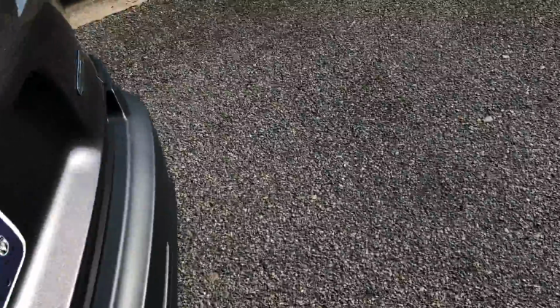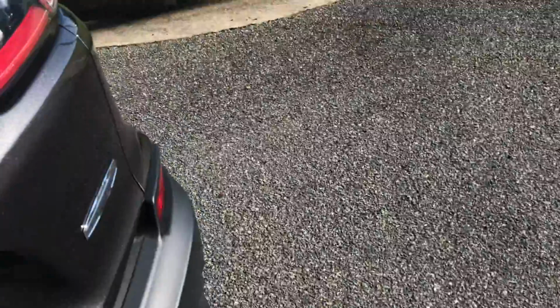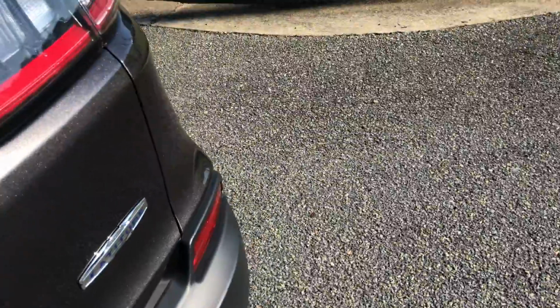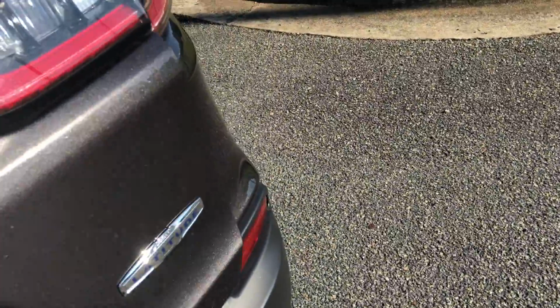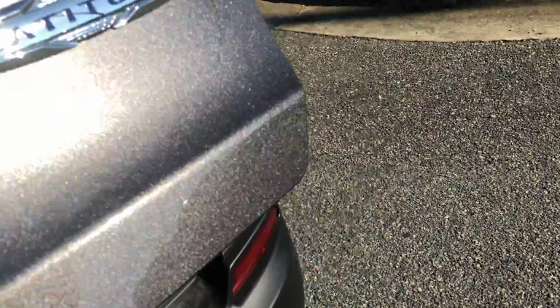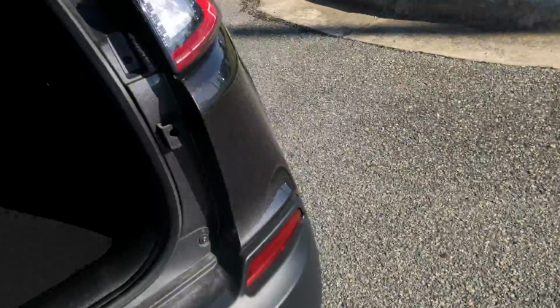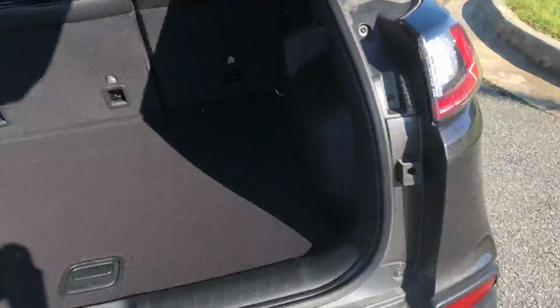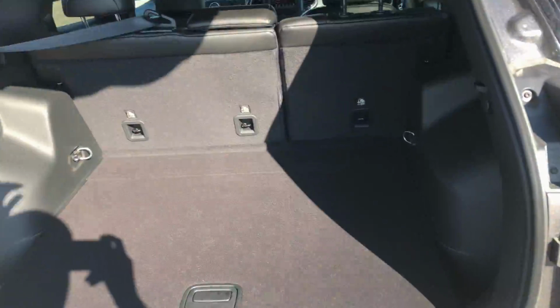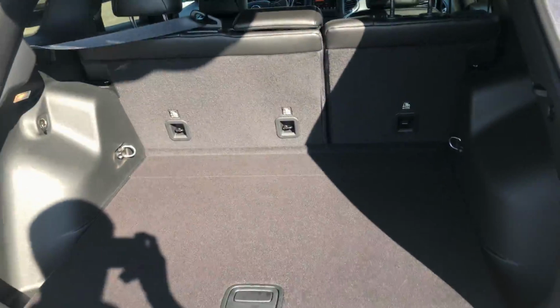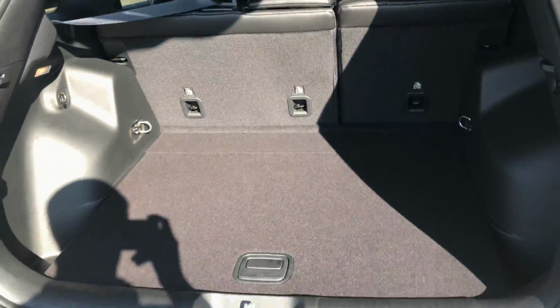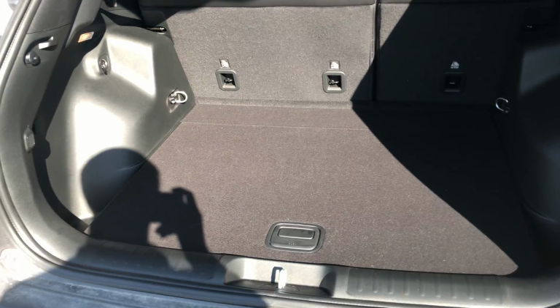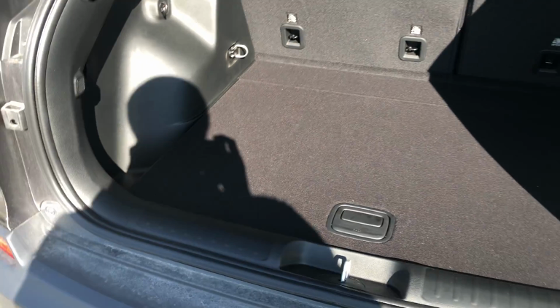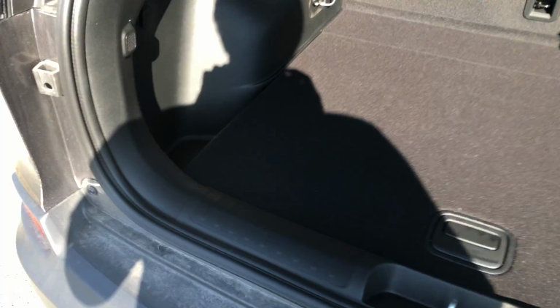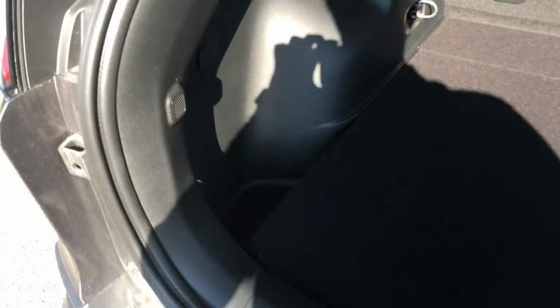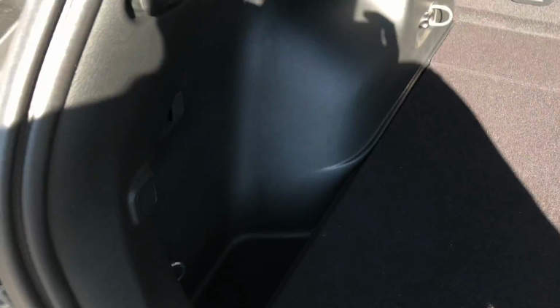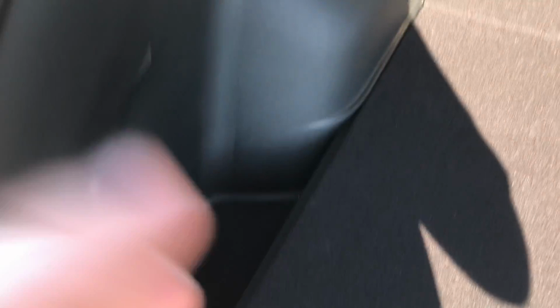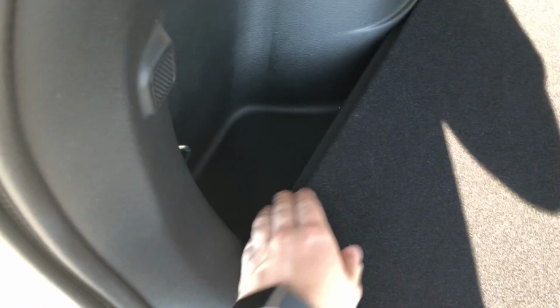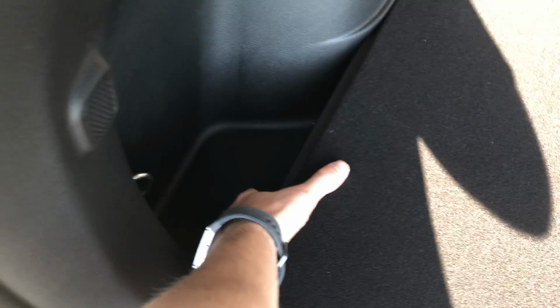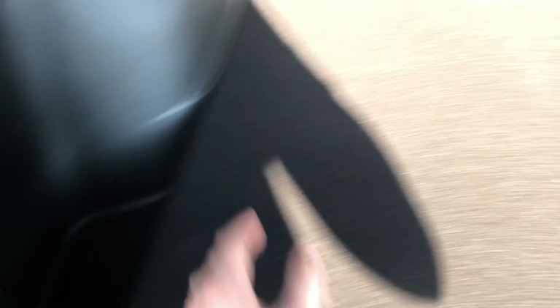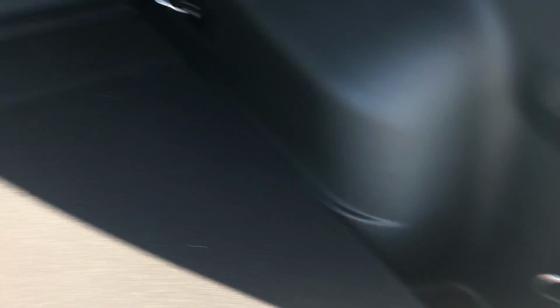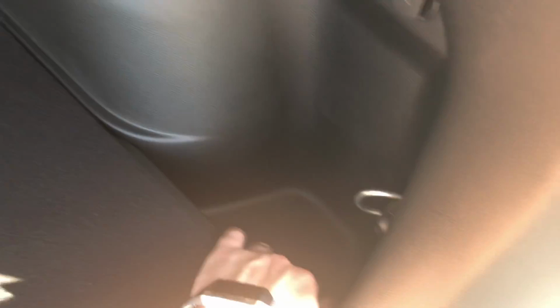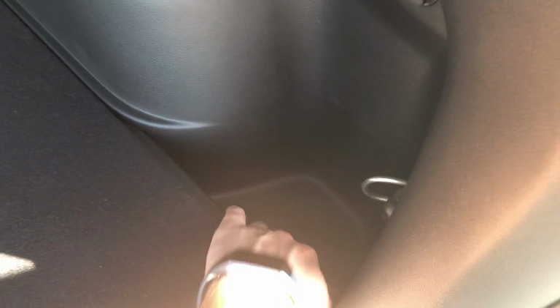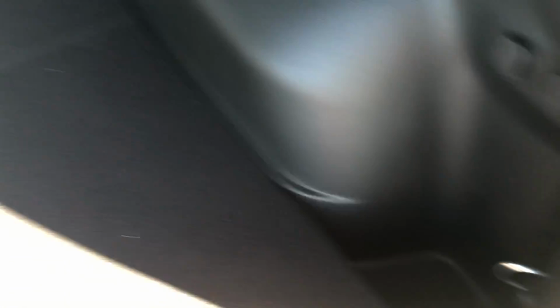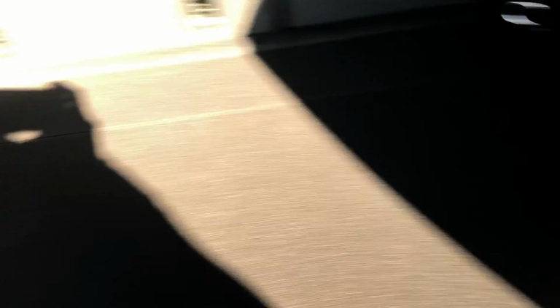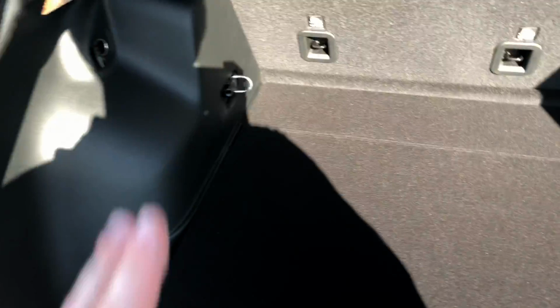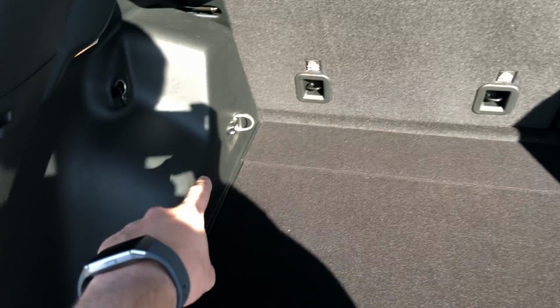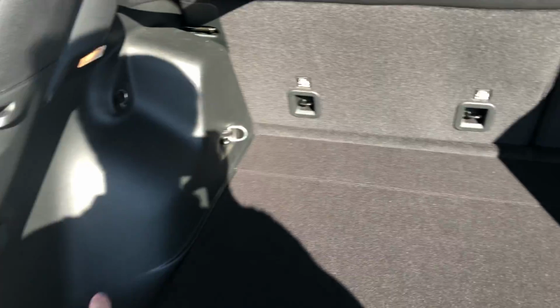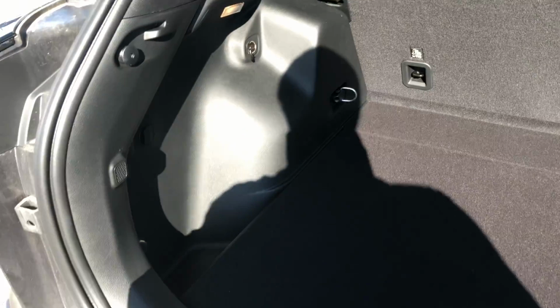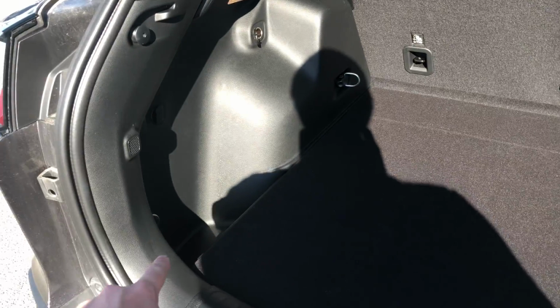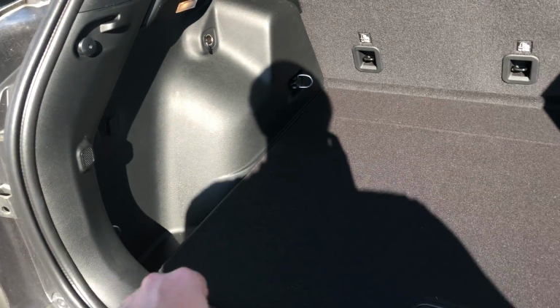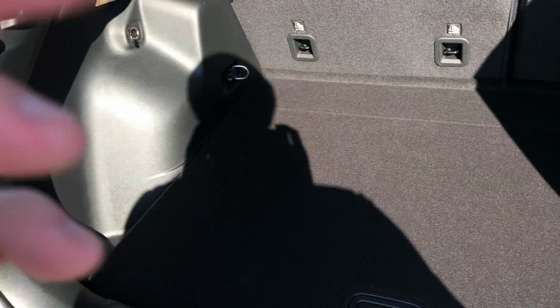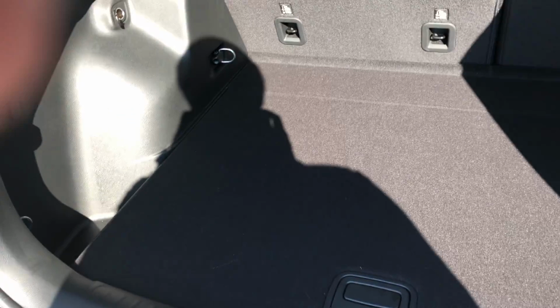Let me show you the back end real quick. Also tons and tons of space in this vehicle. Even these side little cubbies offer a little bit more space. You got hooks right here for the net.